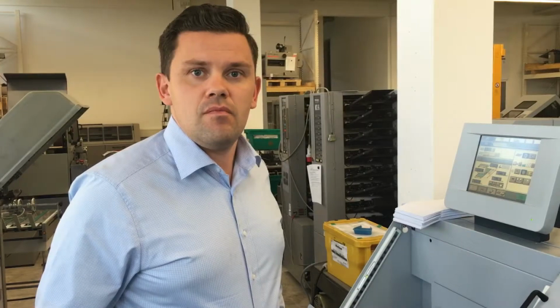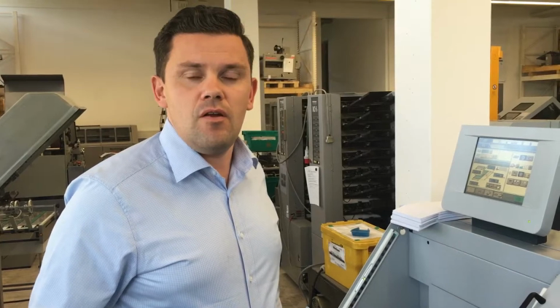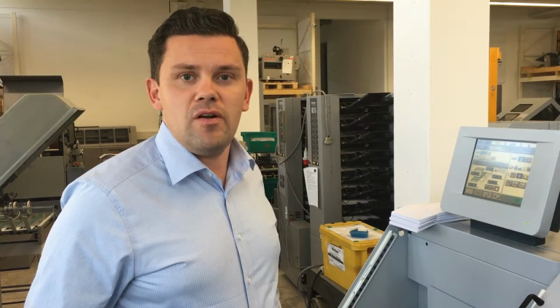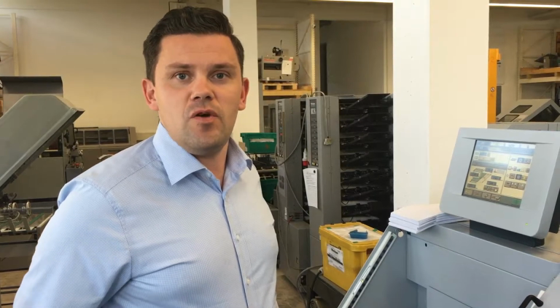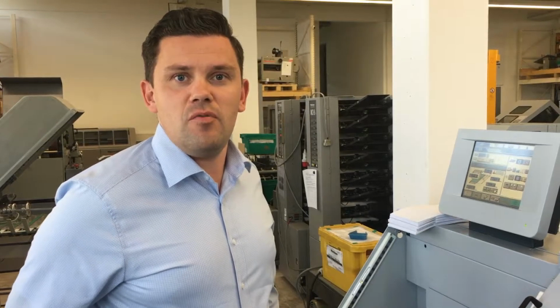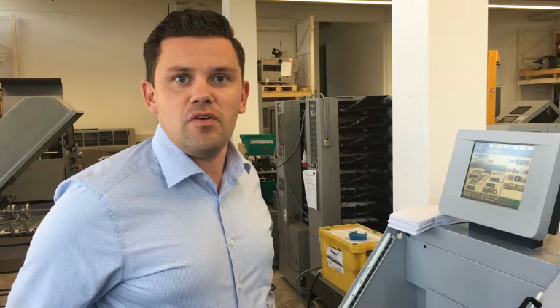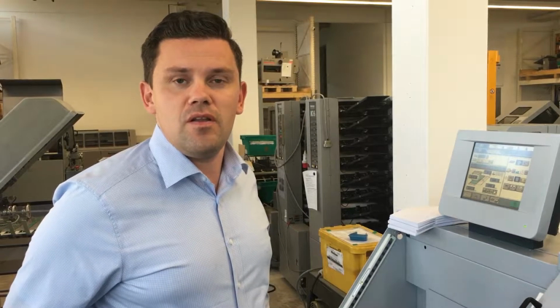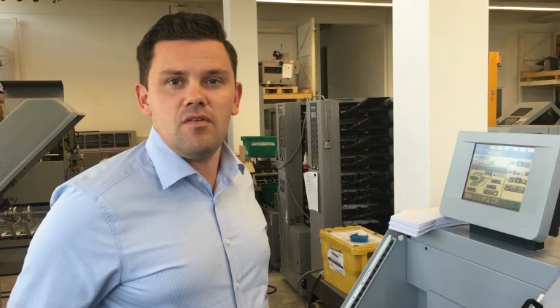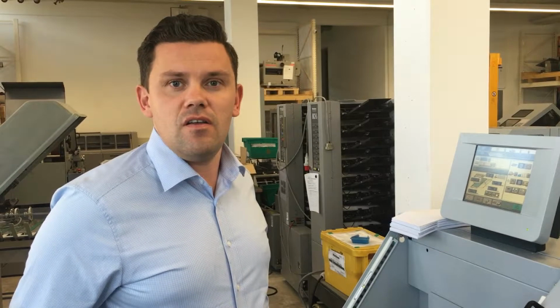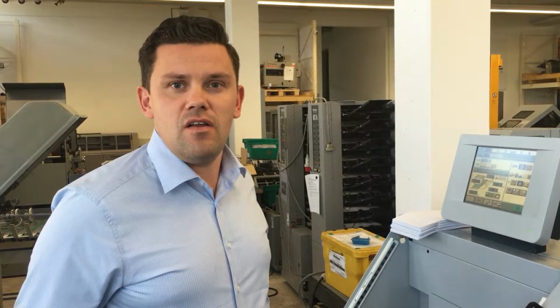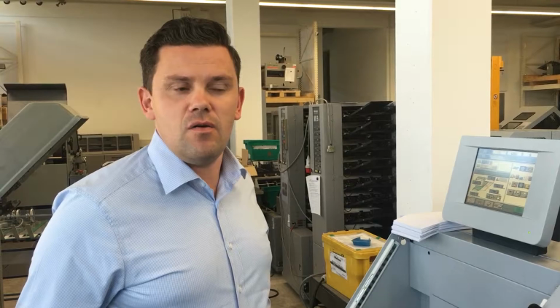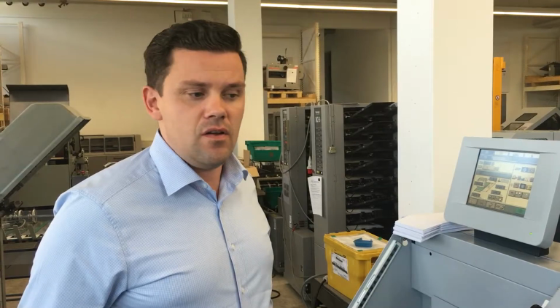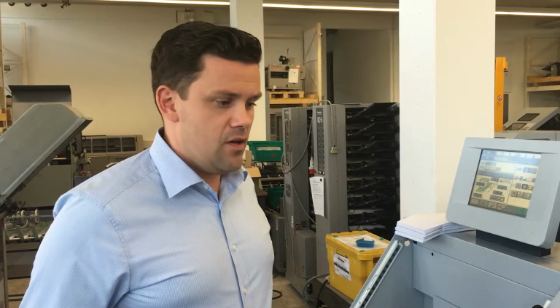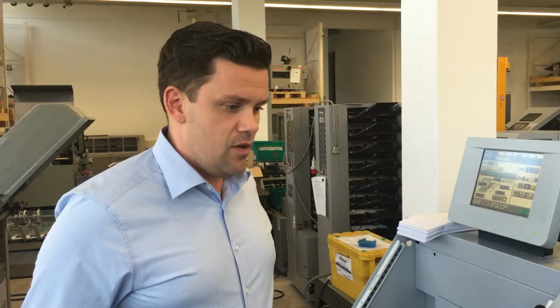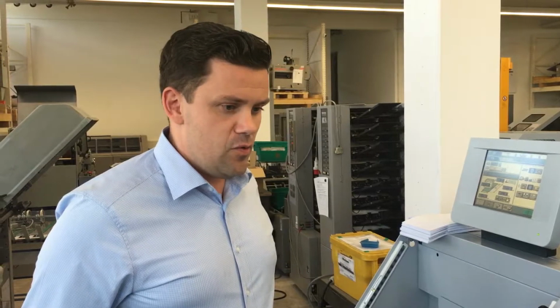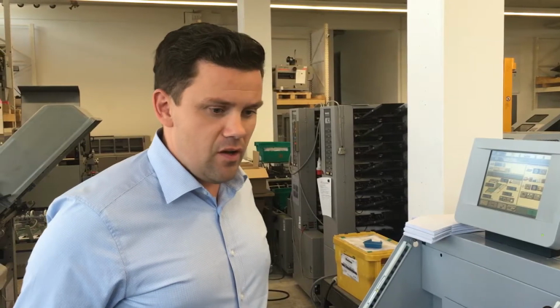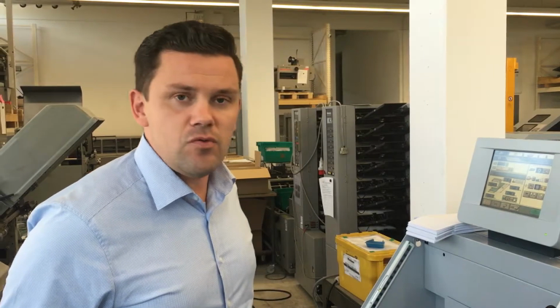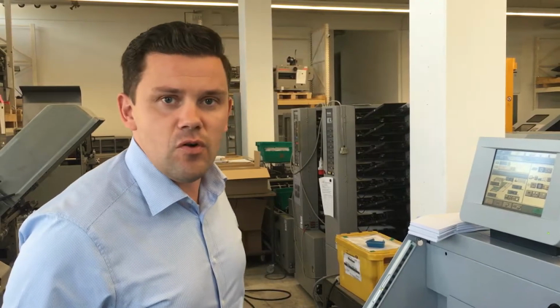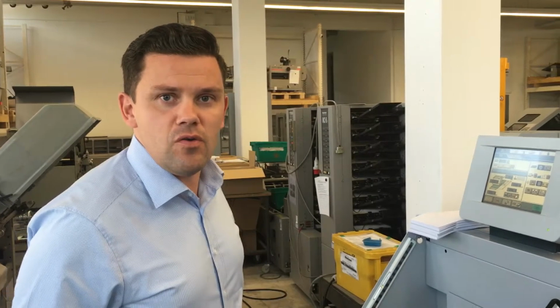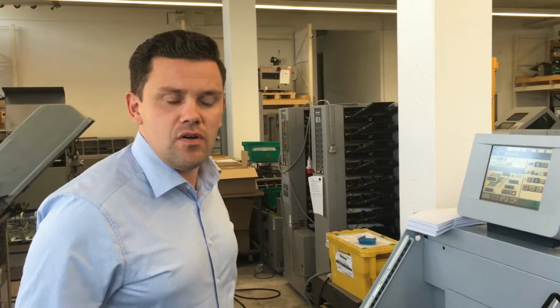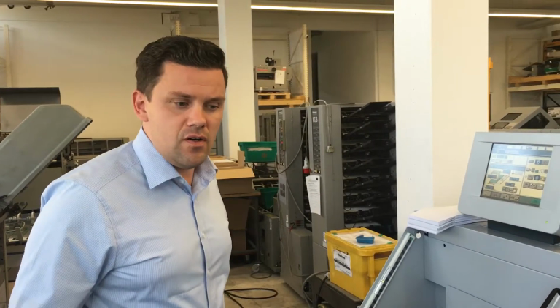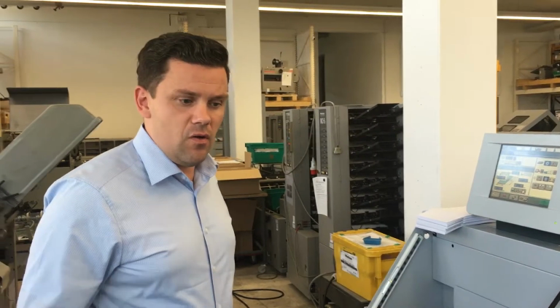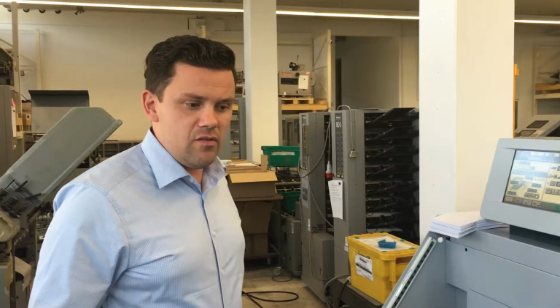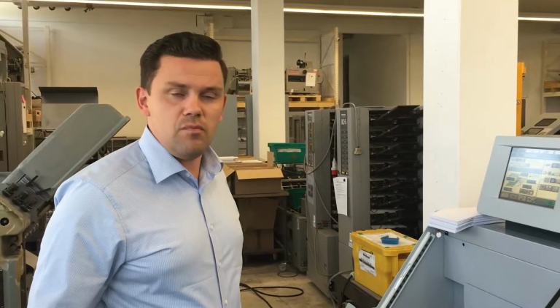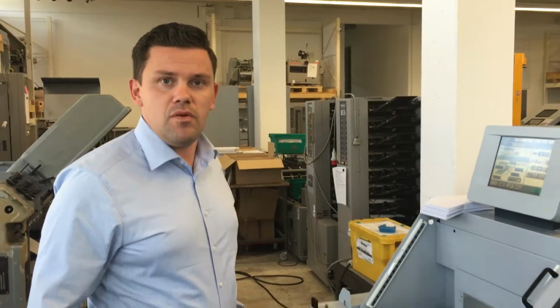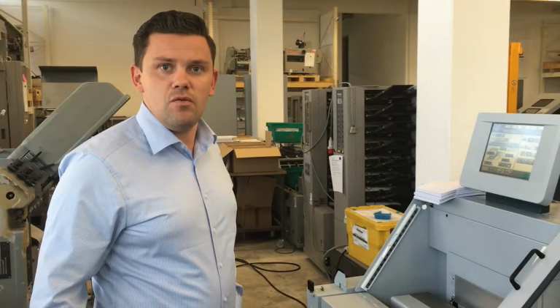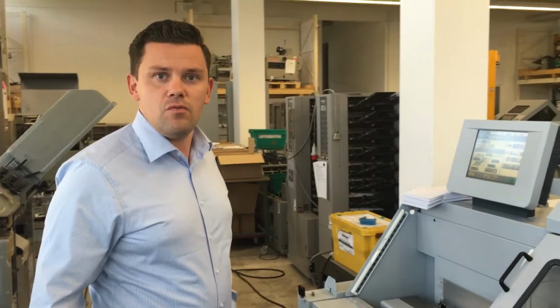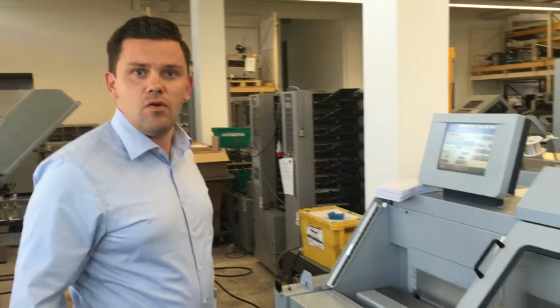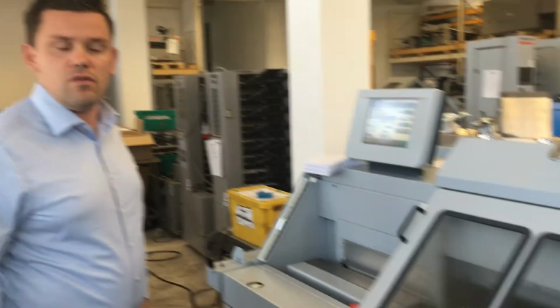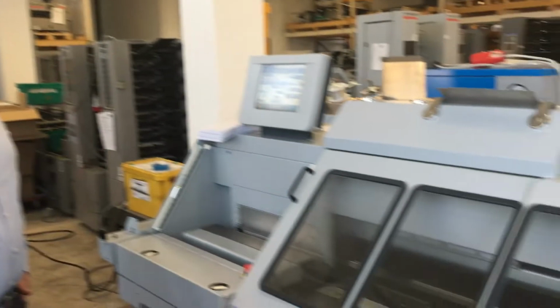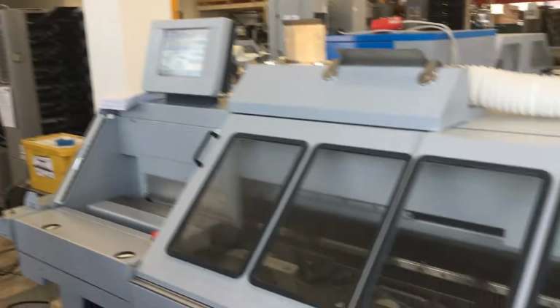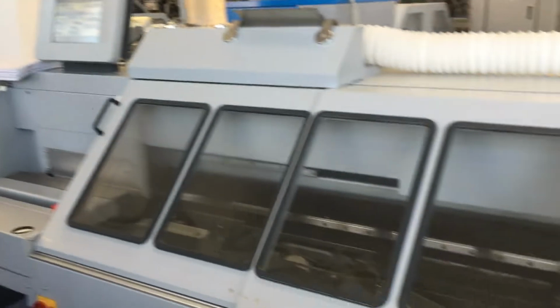Hello, welcome to LA Postpress. My name is Alexander Landauer. Today I want to show you the Horizon BQ 270C.